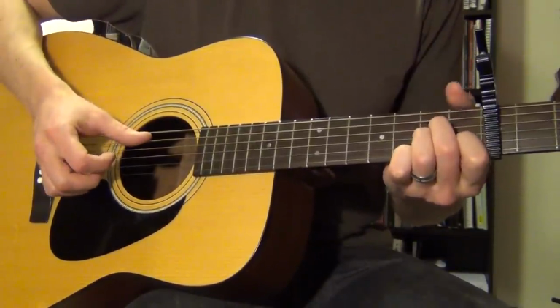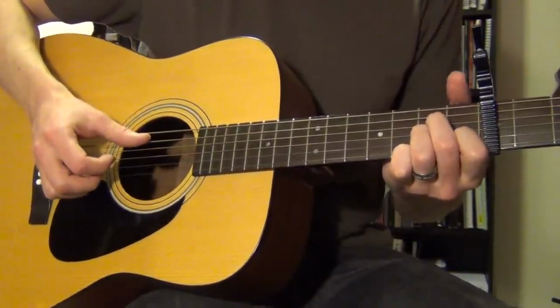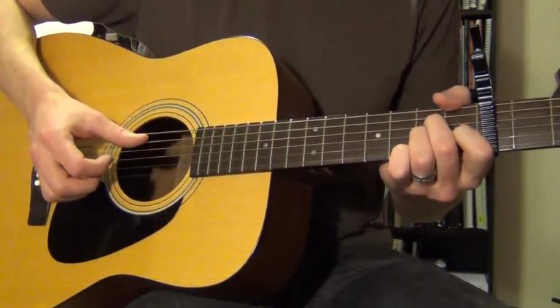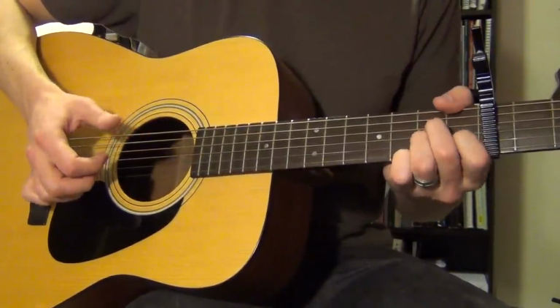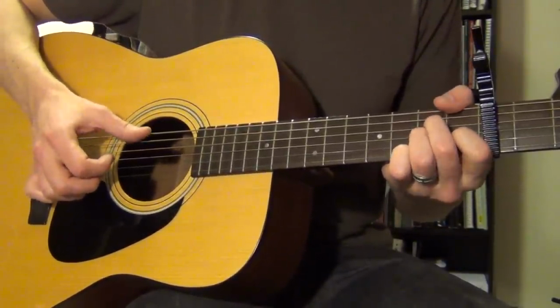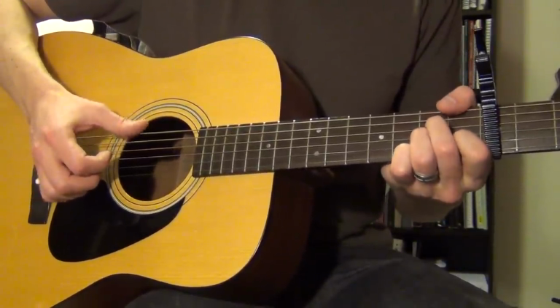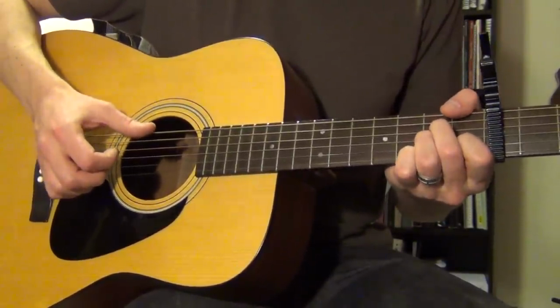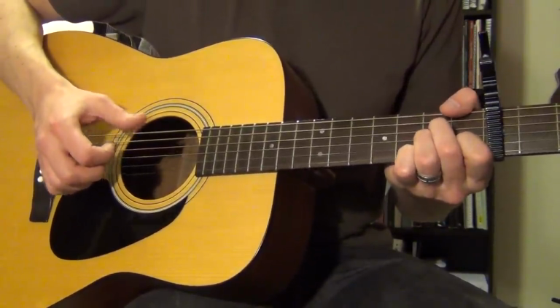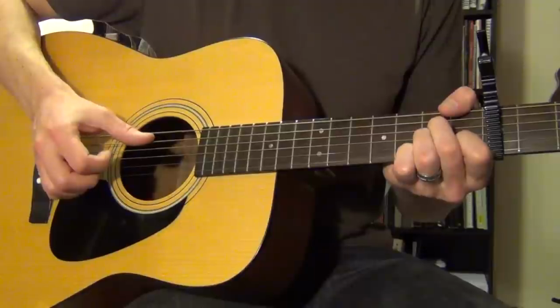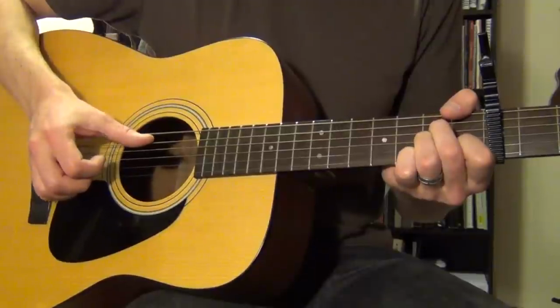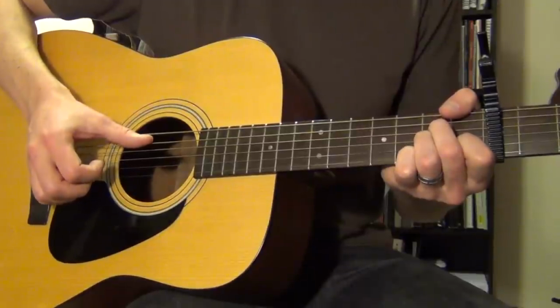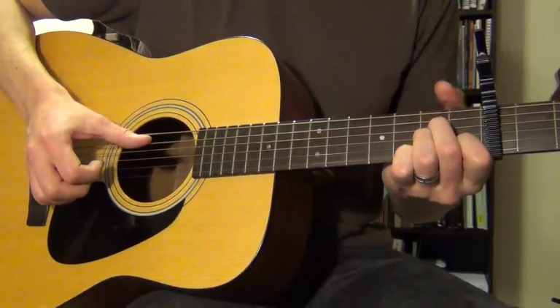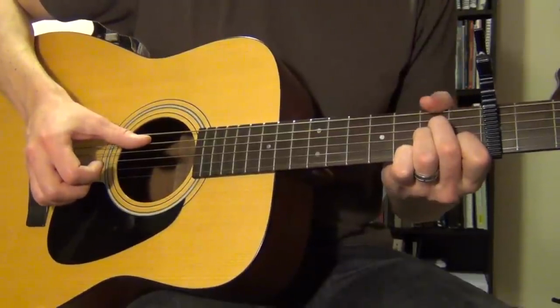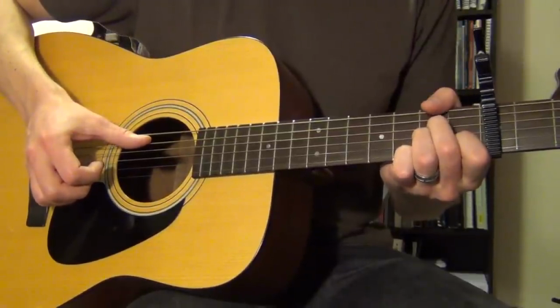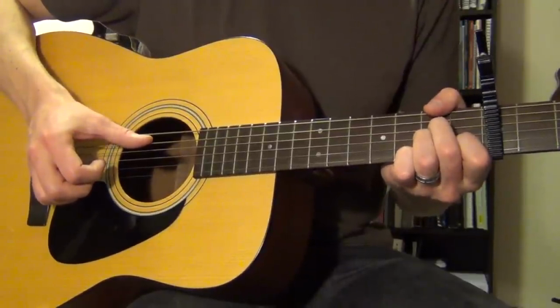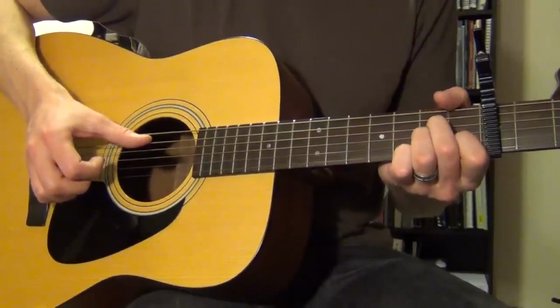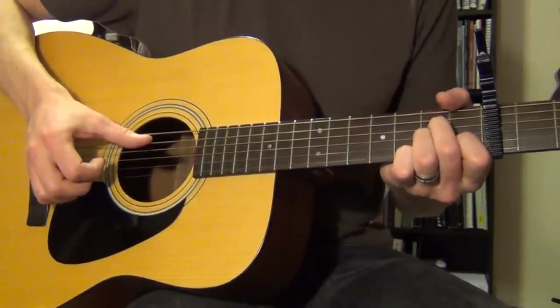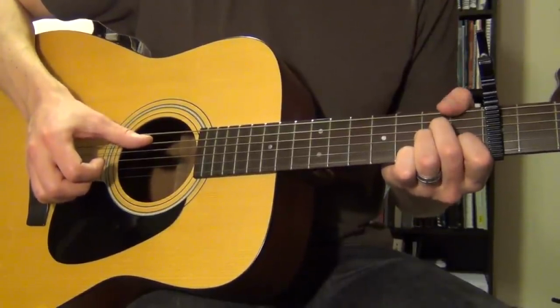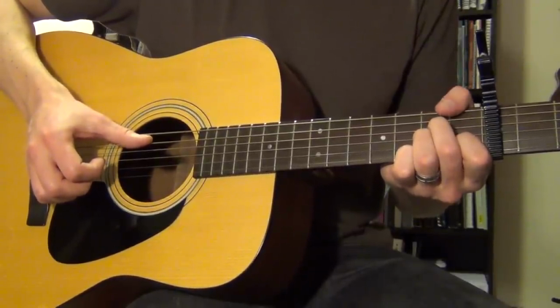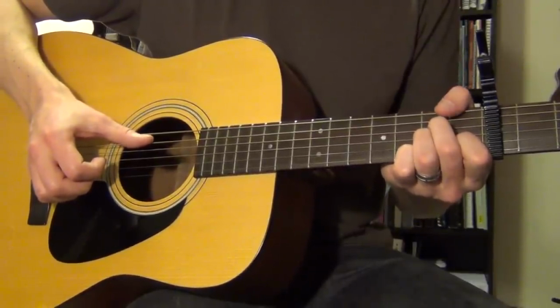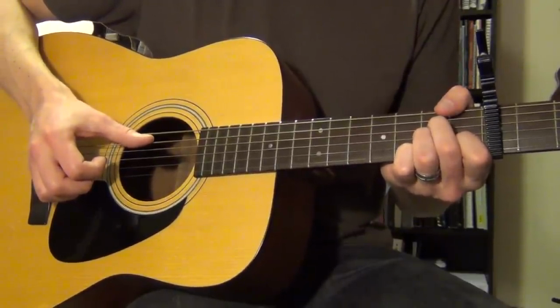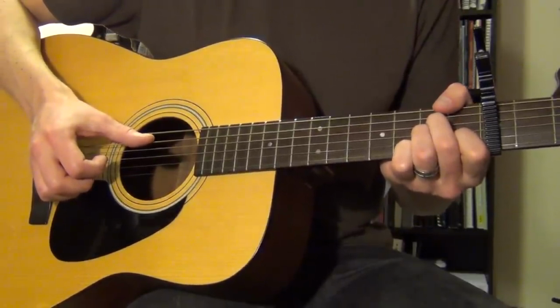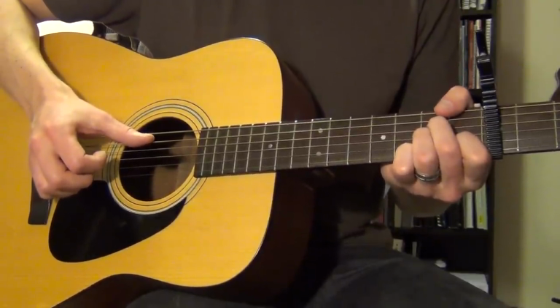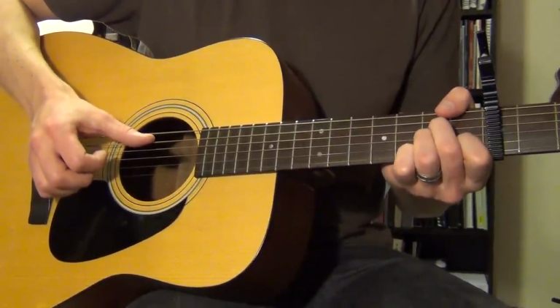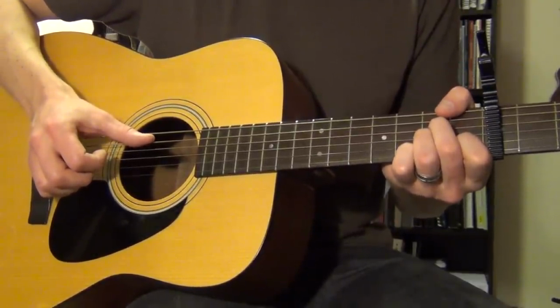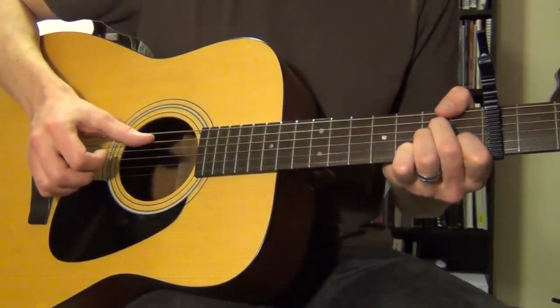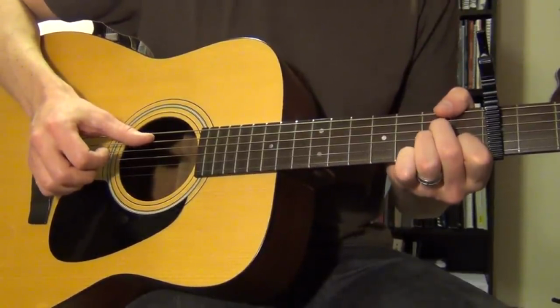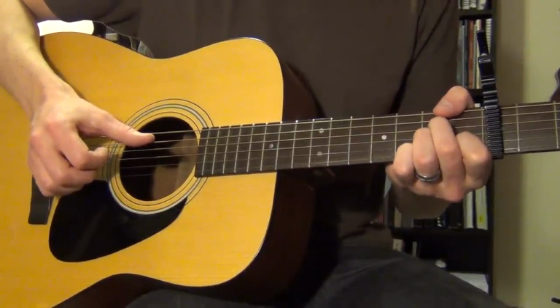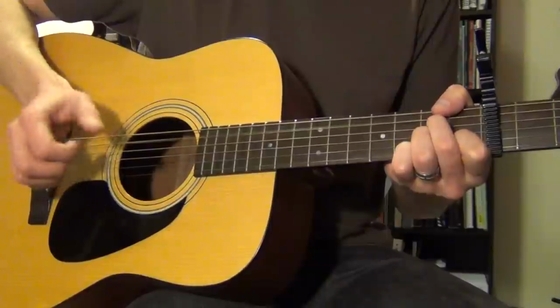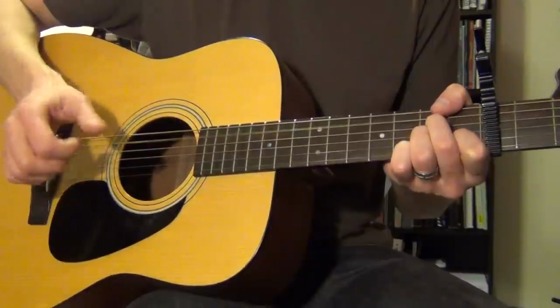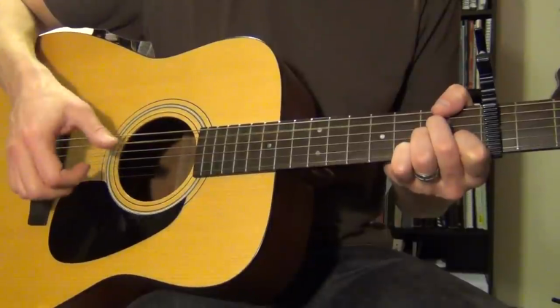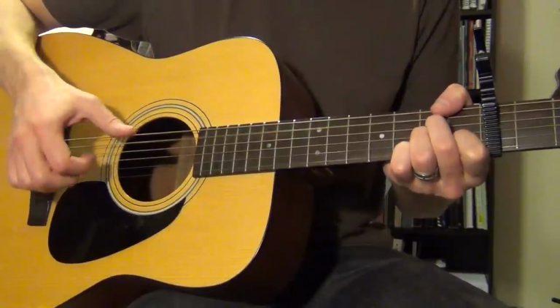The first thing we need to get going is the thumb hitting the bass note in the chord. In the case of A minor, the bass note is the open A string — right there.